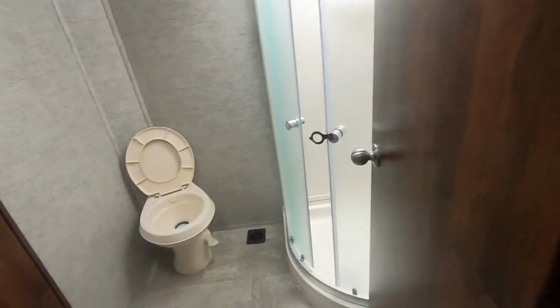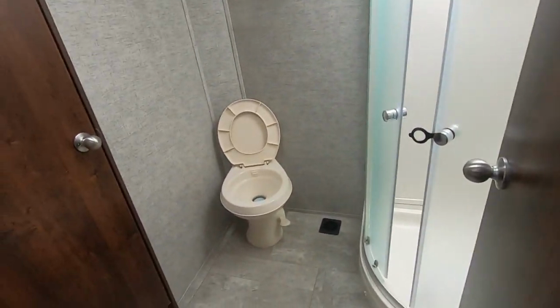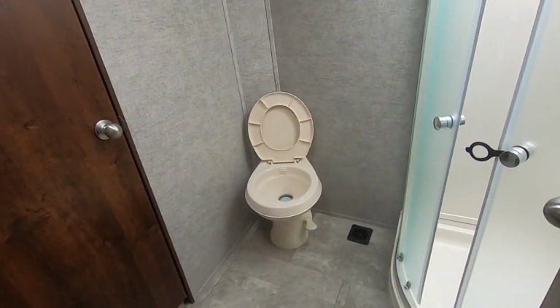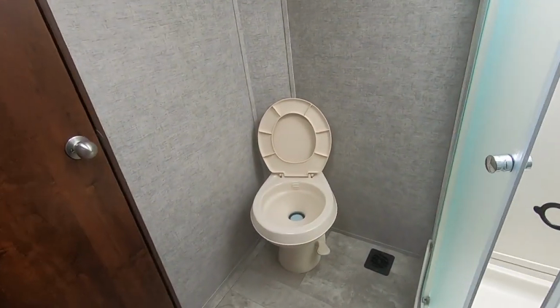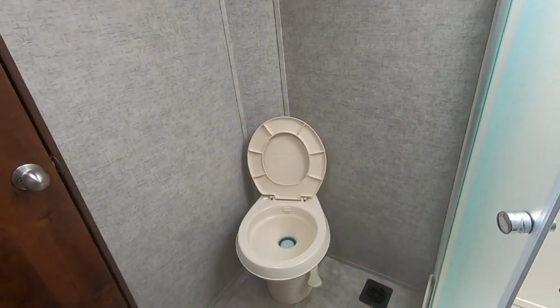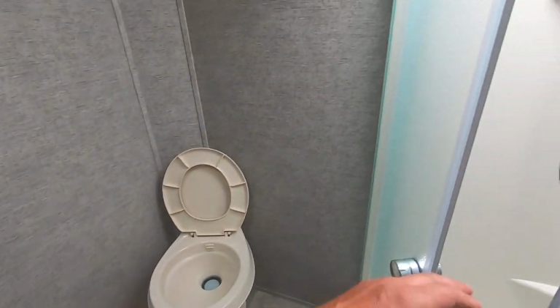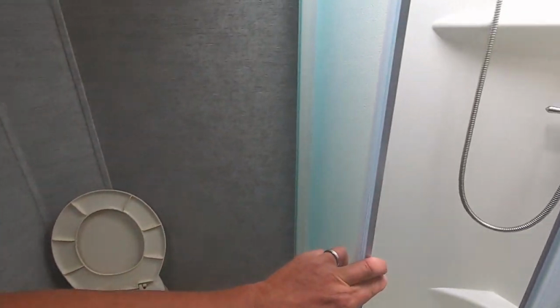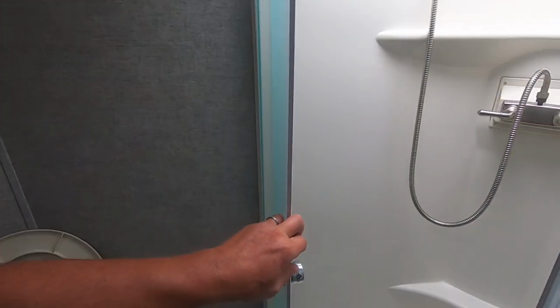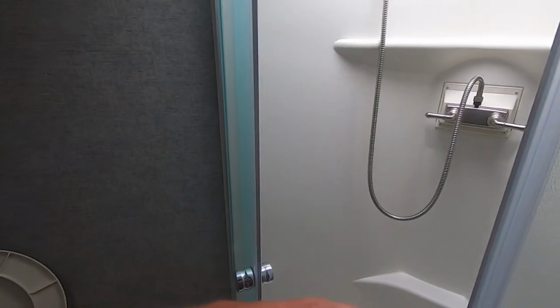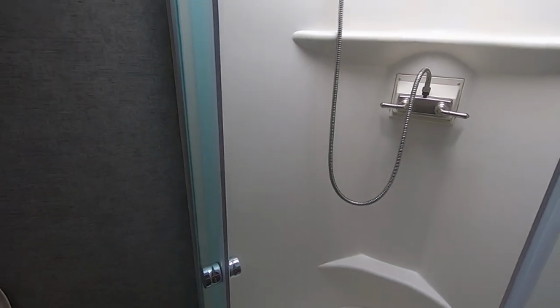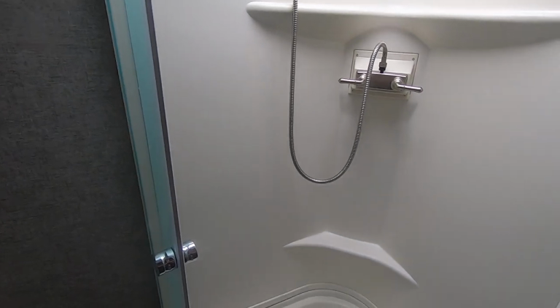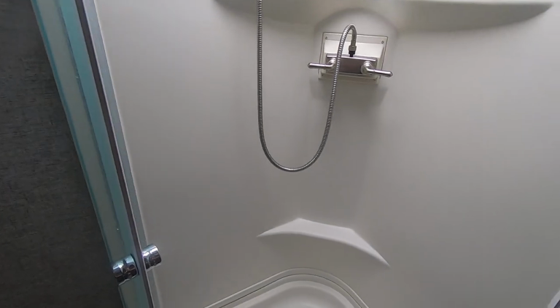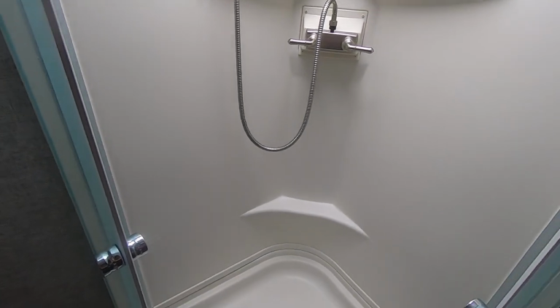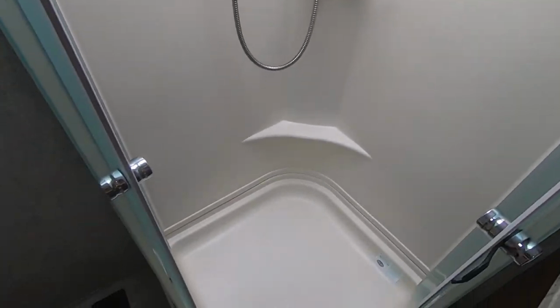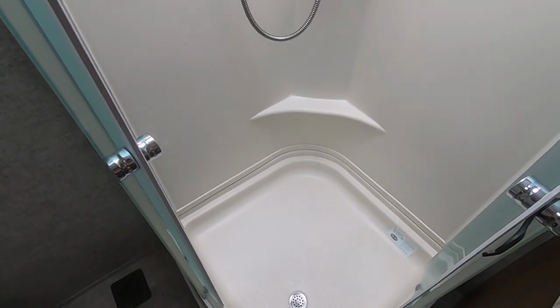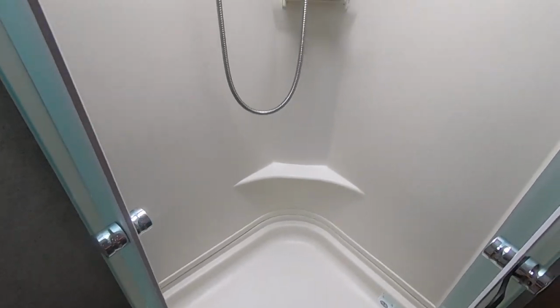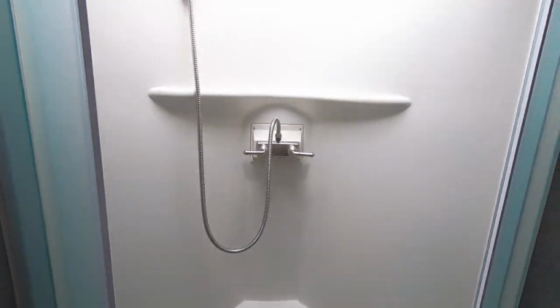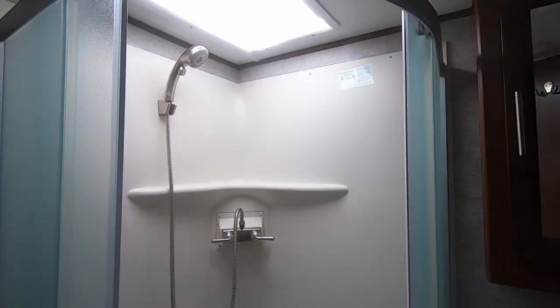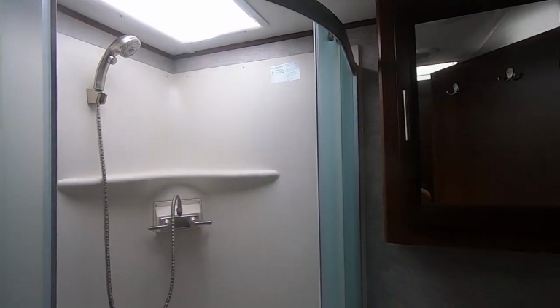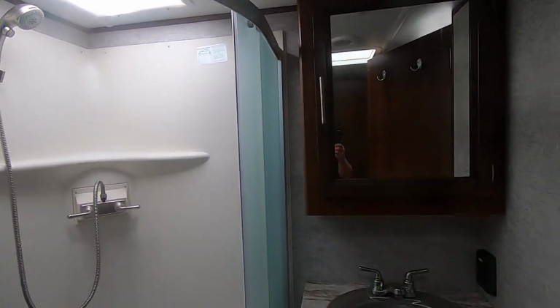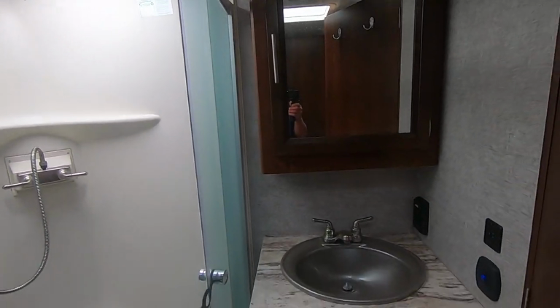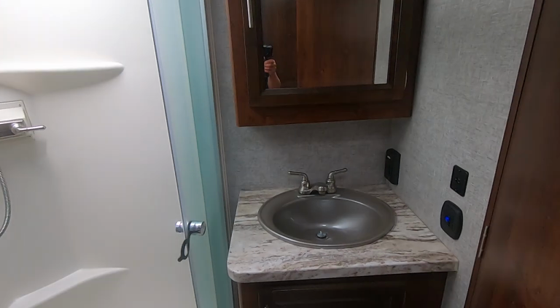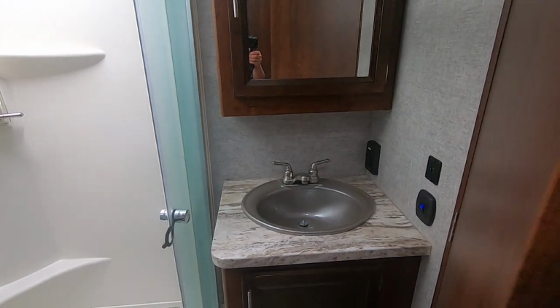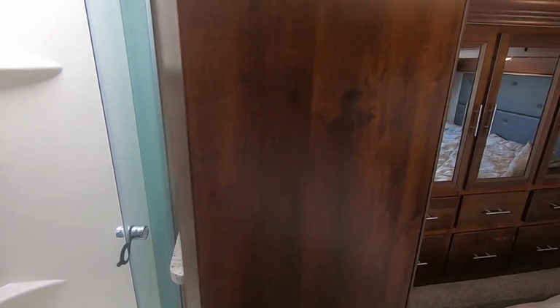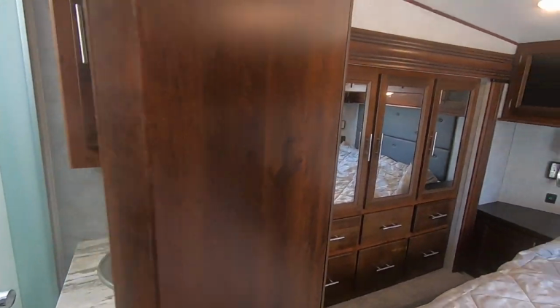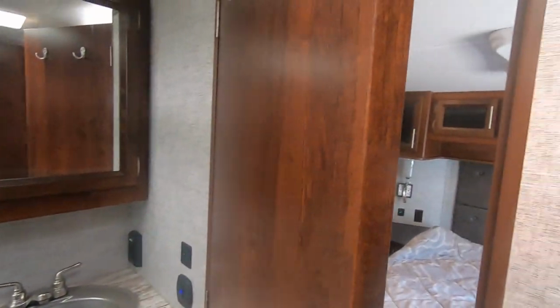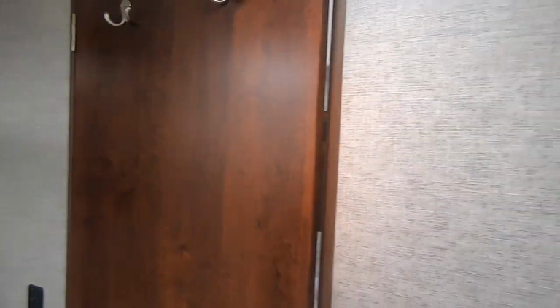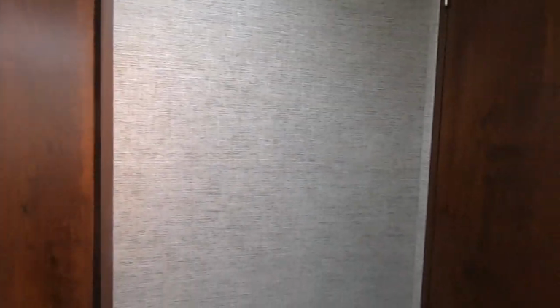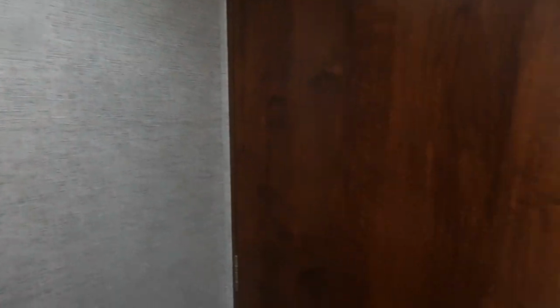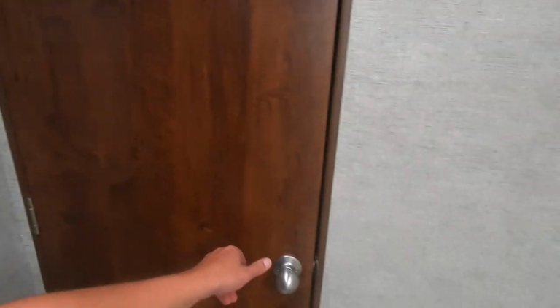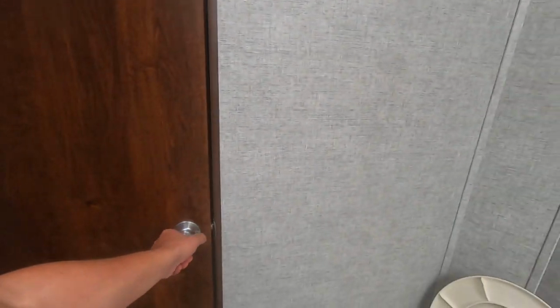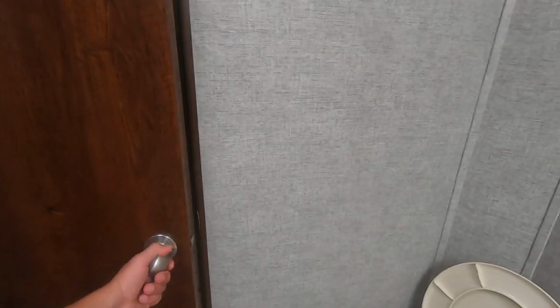Coming in here to the bathroom, there's another foot flush toilet. The shower doesn't even look like it's ever been used. Skylight, medicine cabinet, two entry doors, heat and air inside this room.